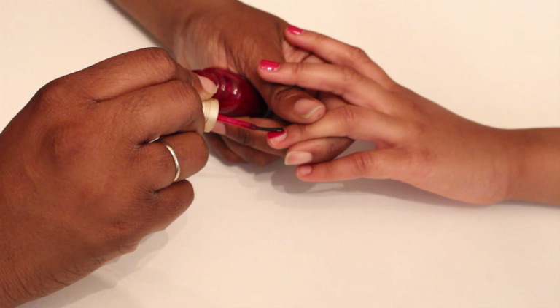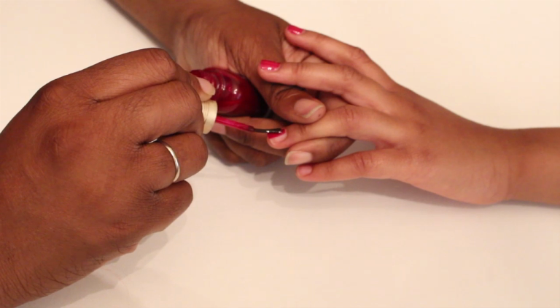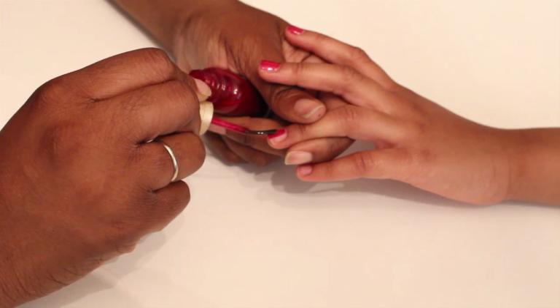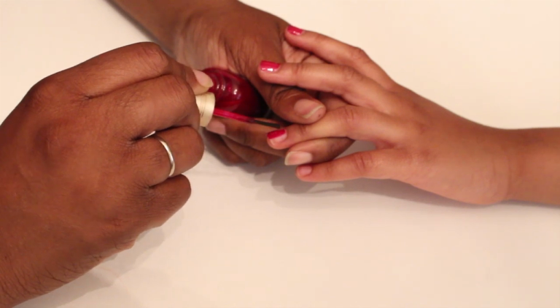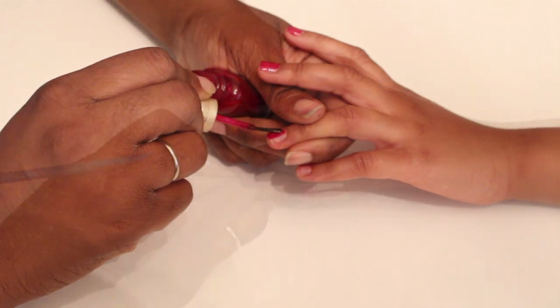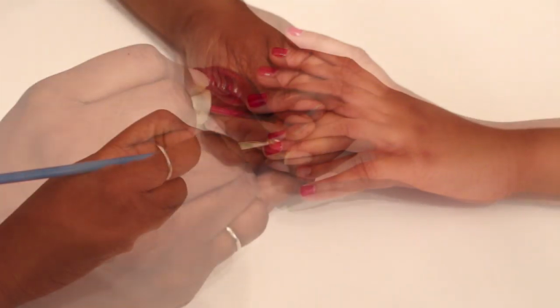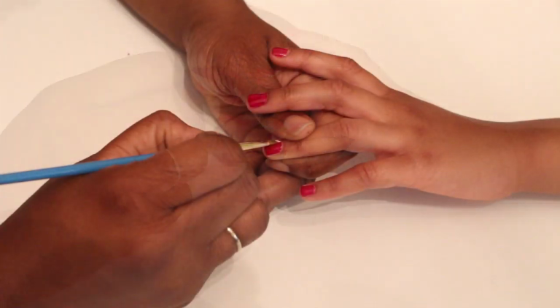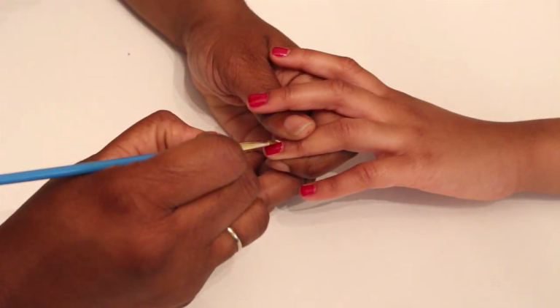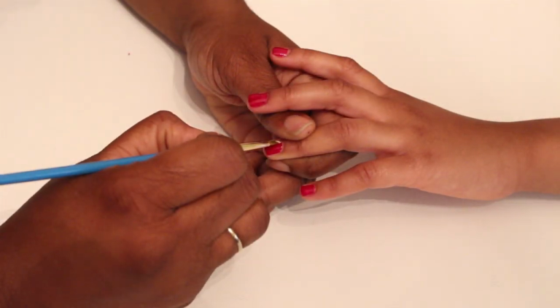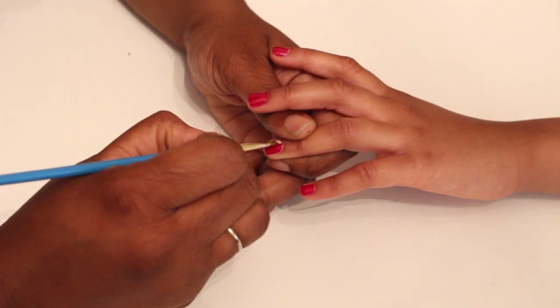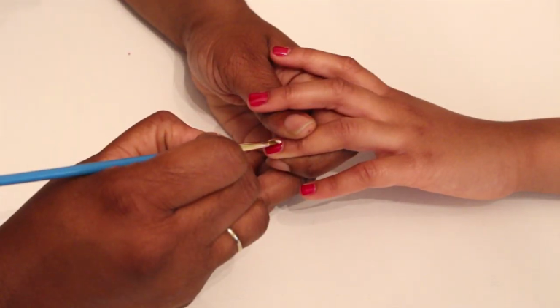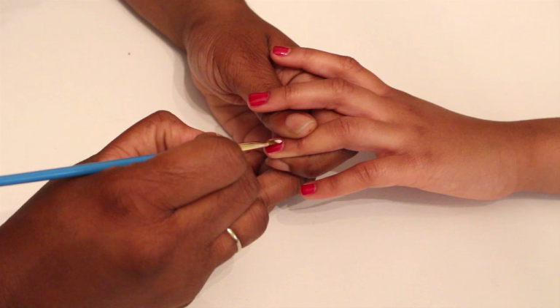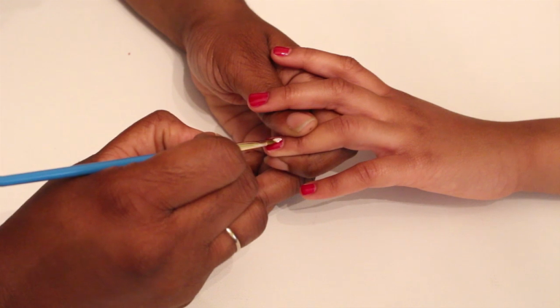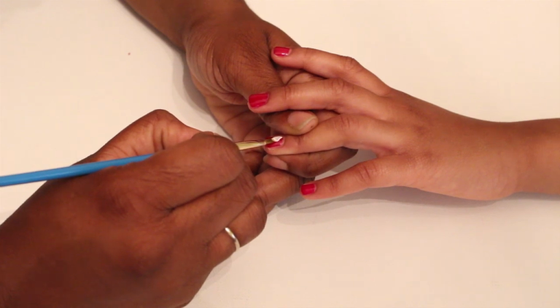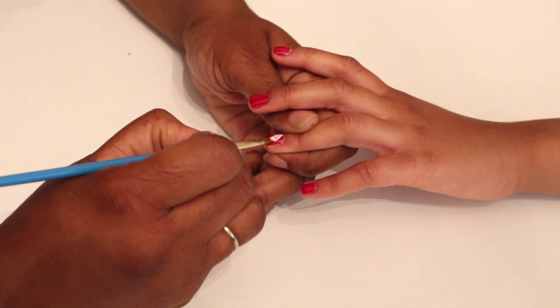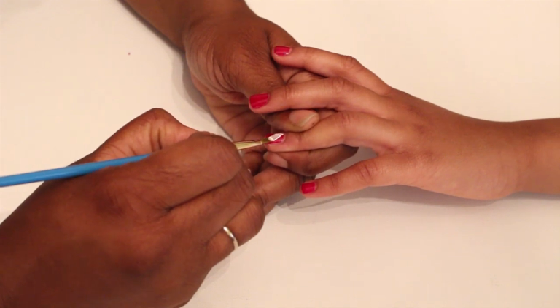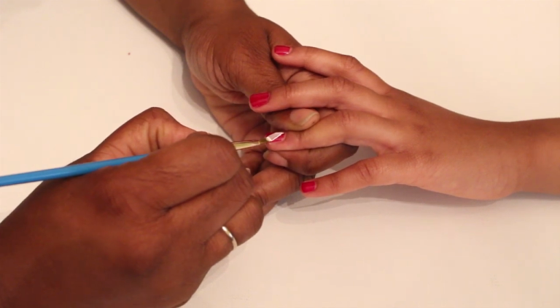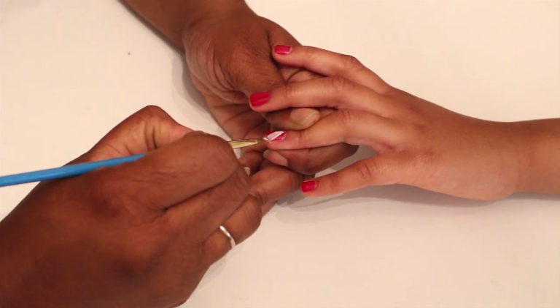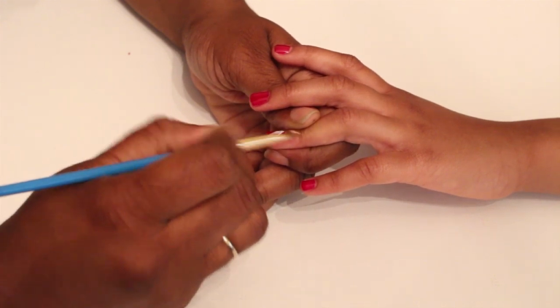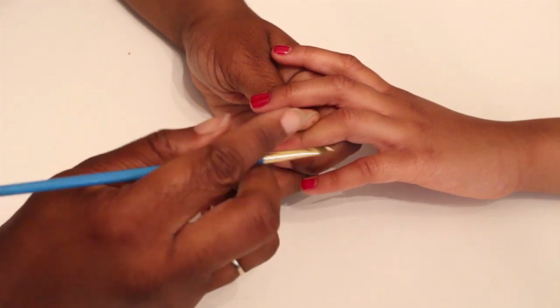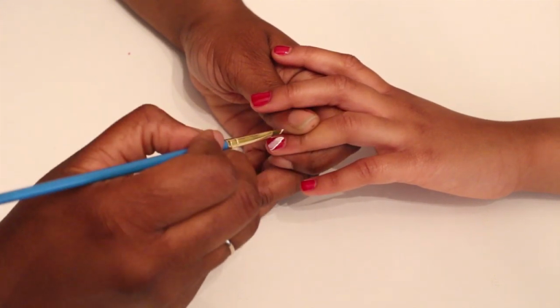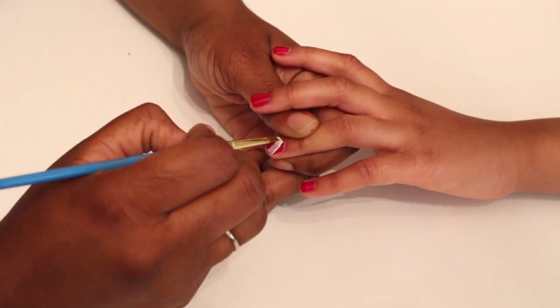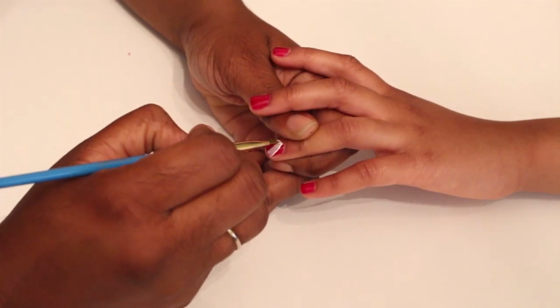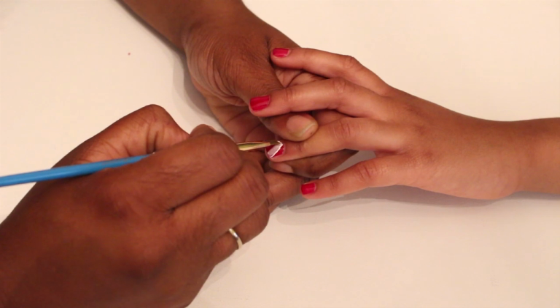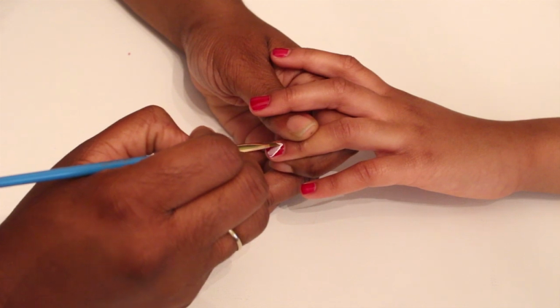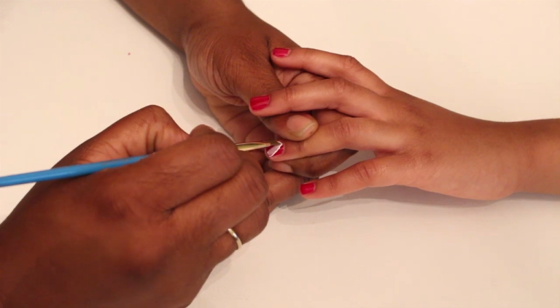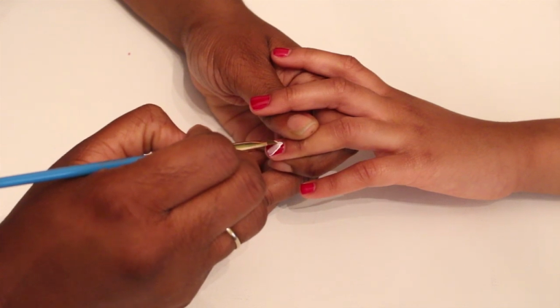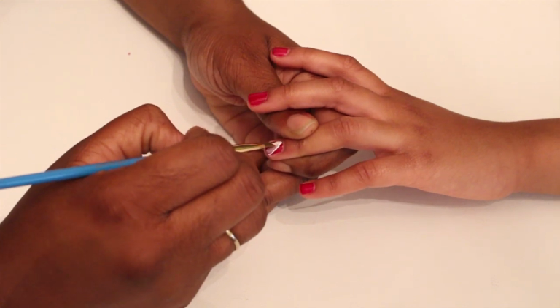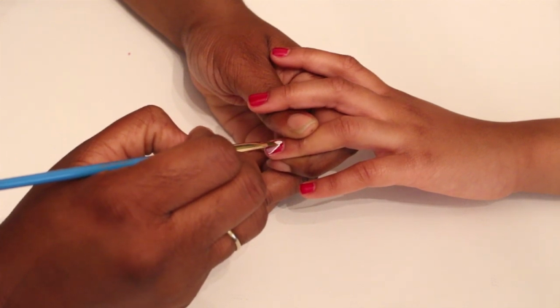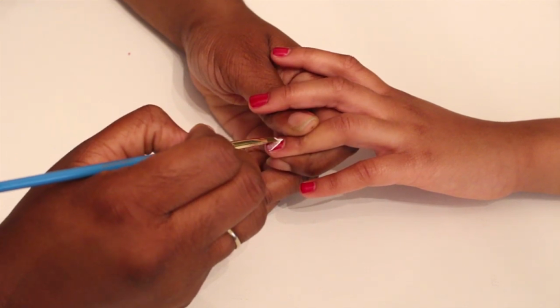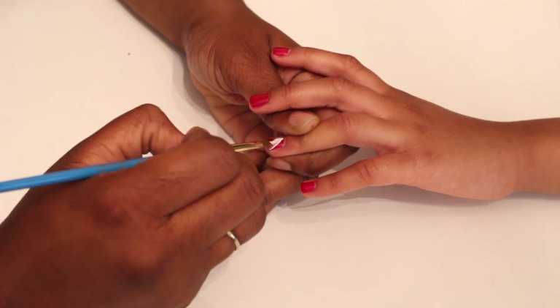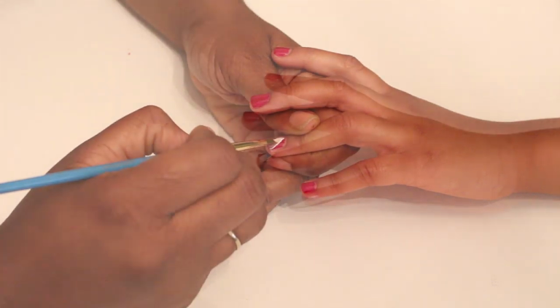Use a small brush to add one stripe of white going from the top left corner to the bottom right corner. Whether she's looking at it or you're looking at it, it'll look right, so don't worry. A brush with a straight edge will make it easier.